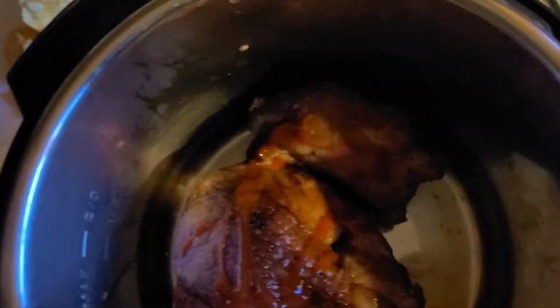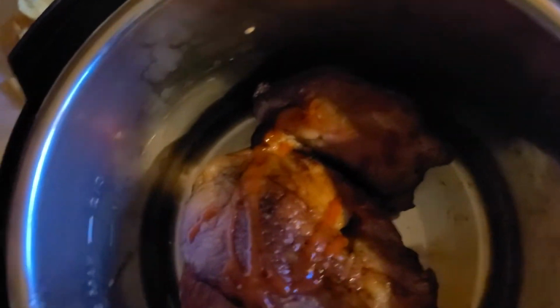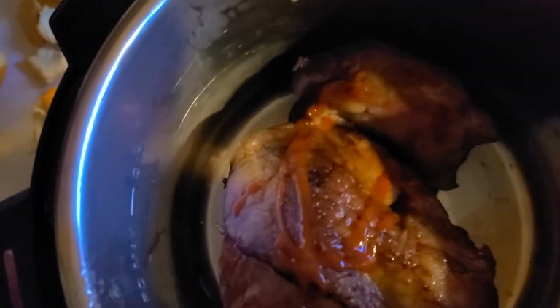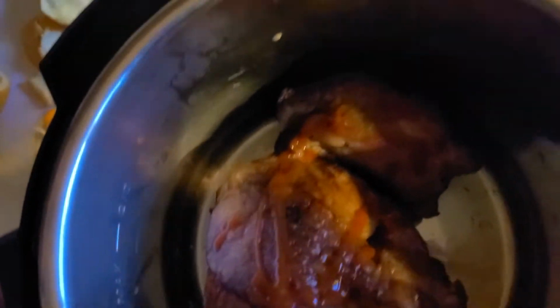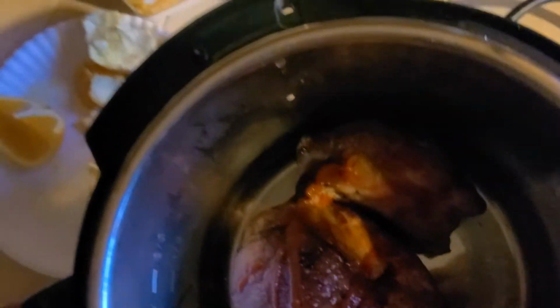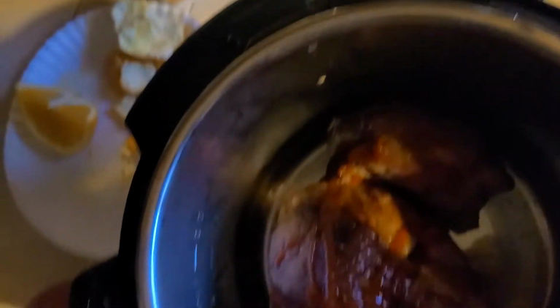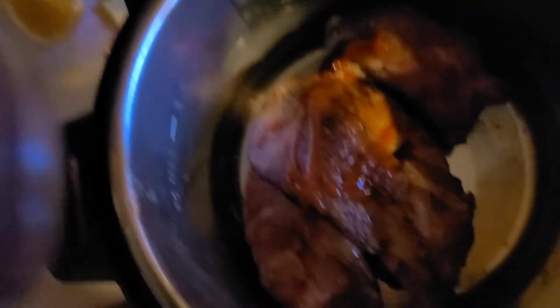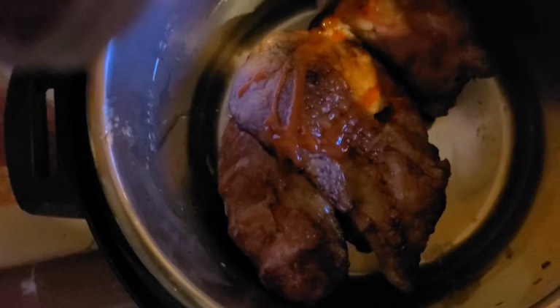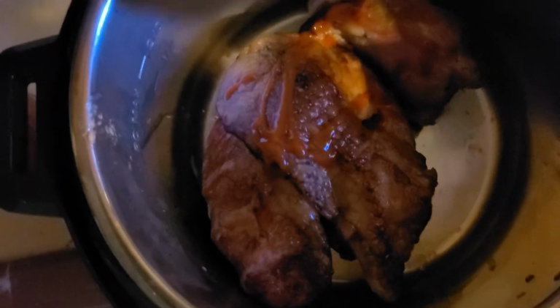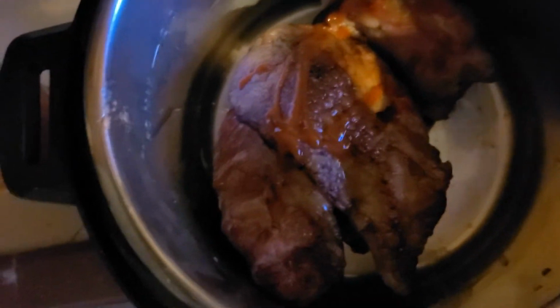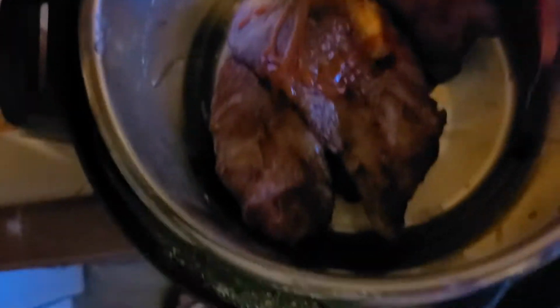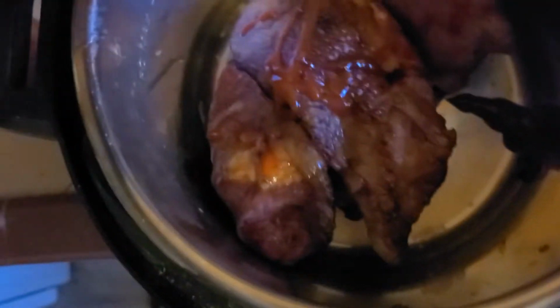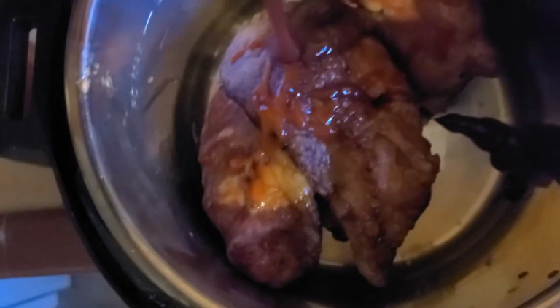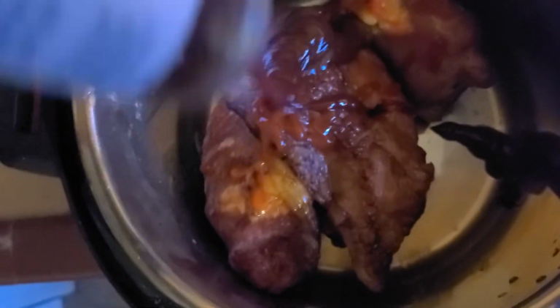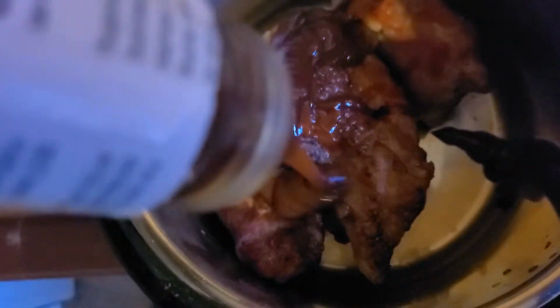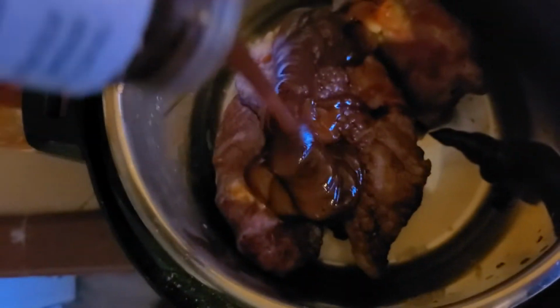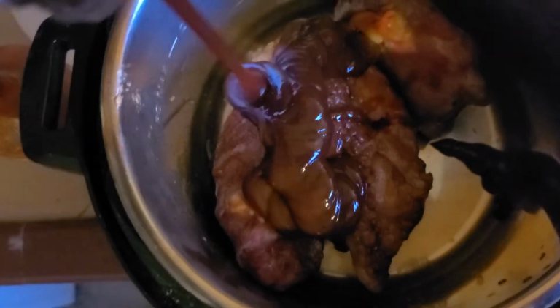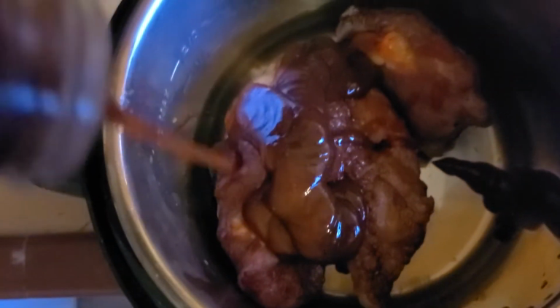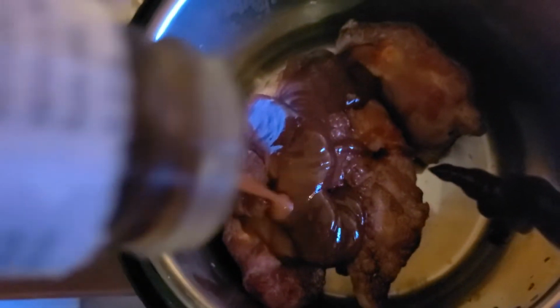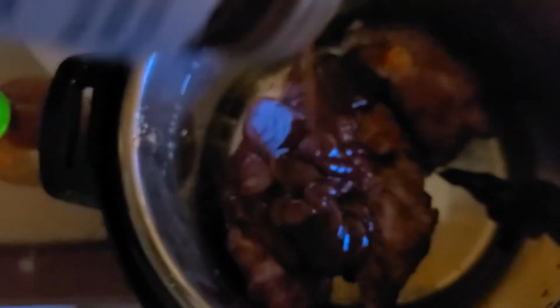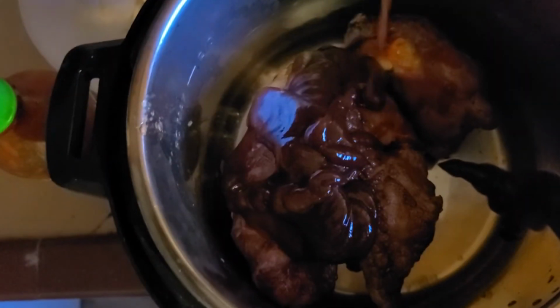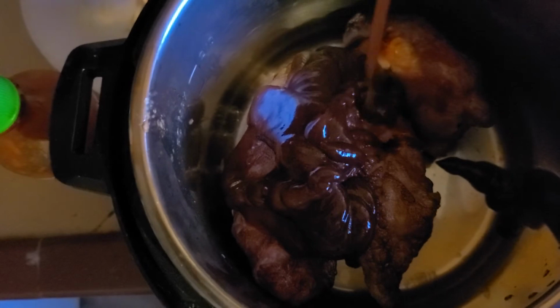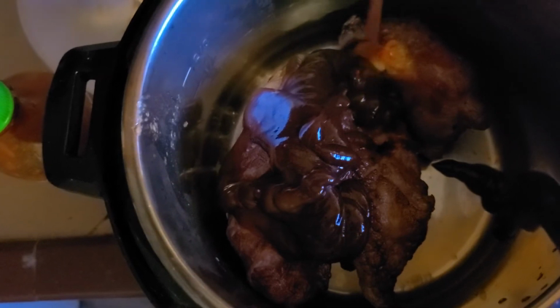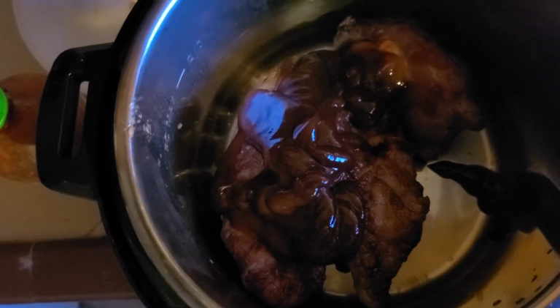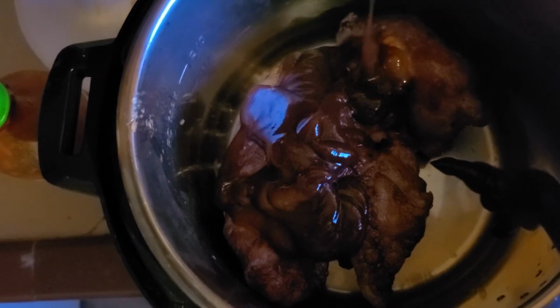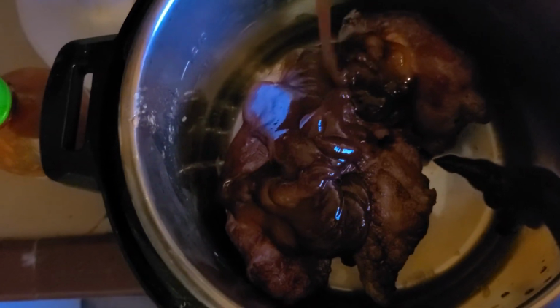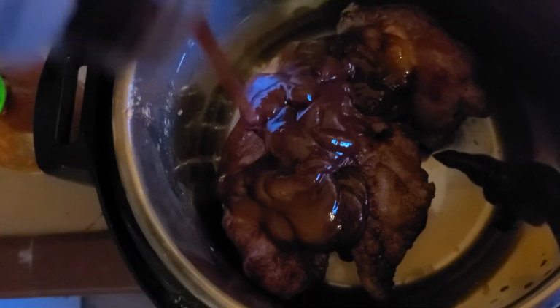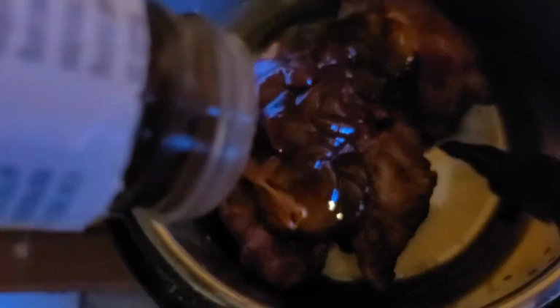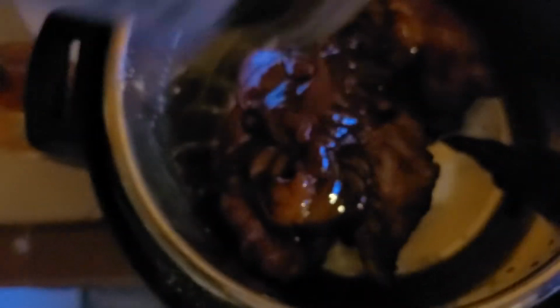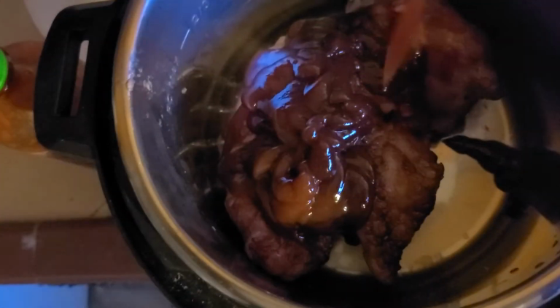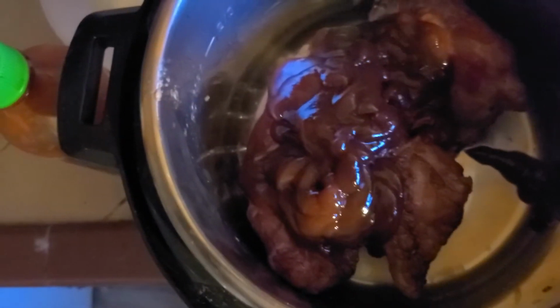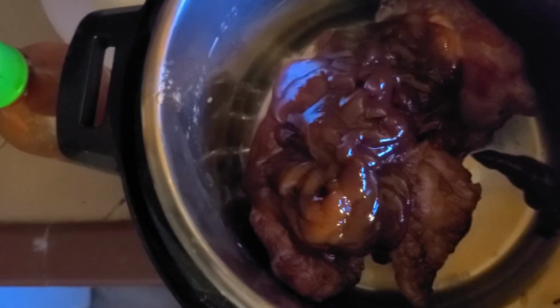And yeah, you just coat this bad boy — I mean coat it in barbecue sauce. It's smothered.